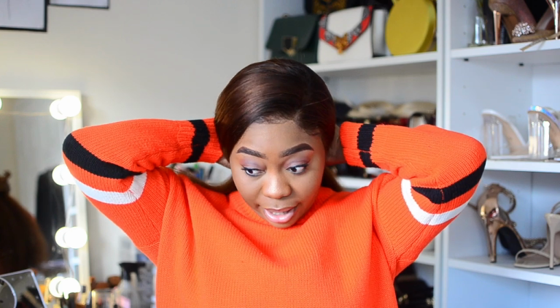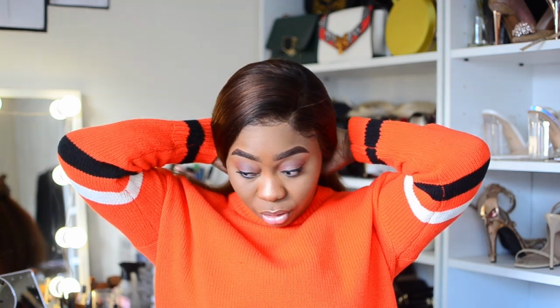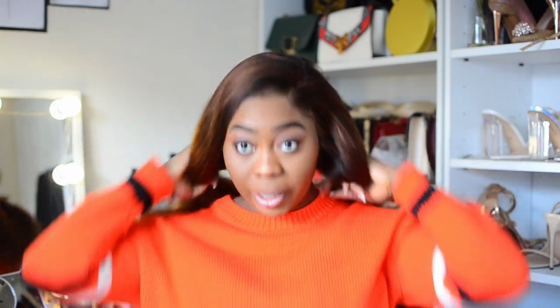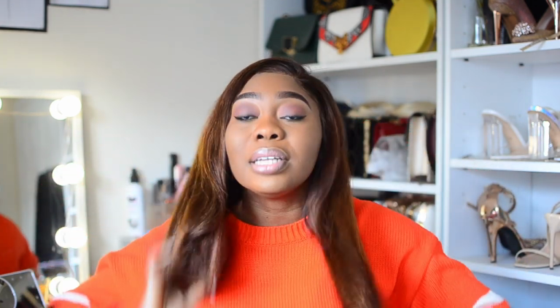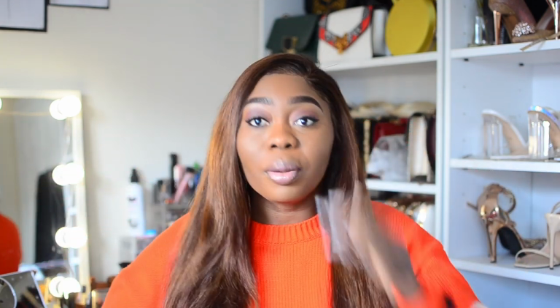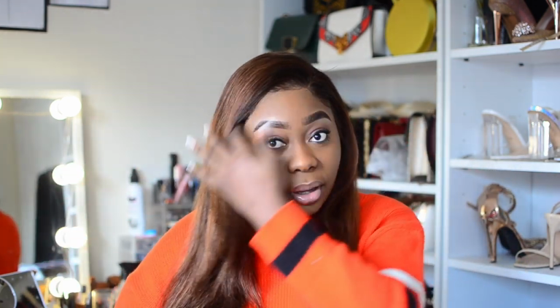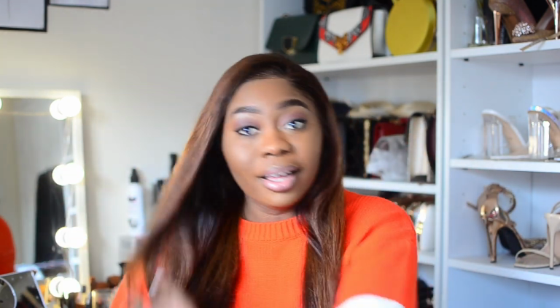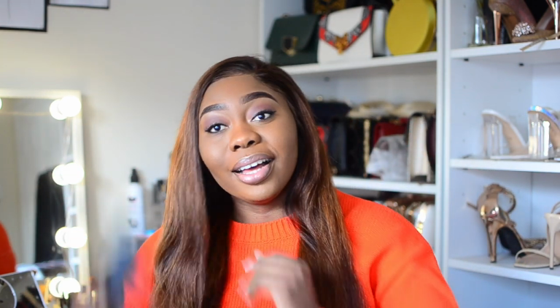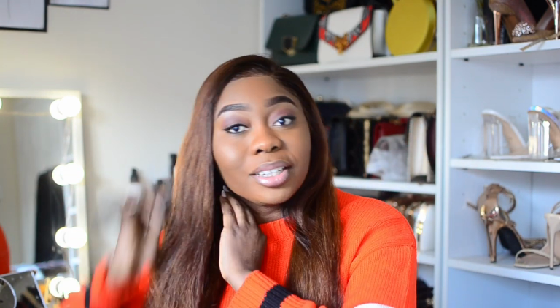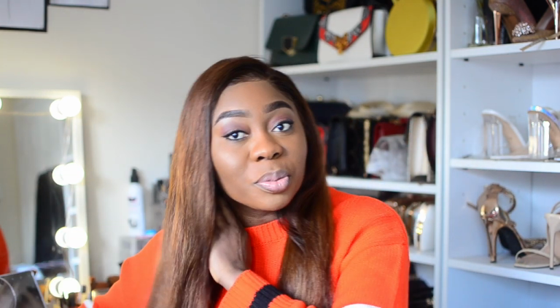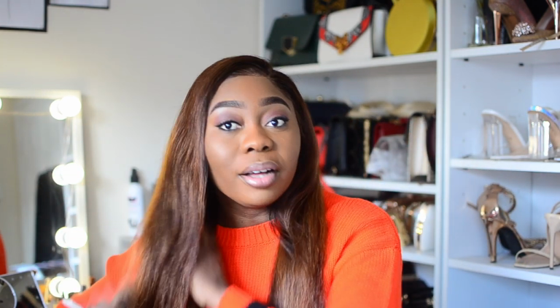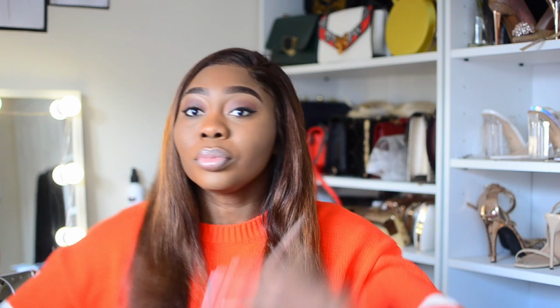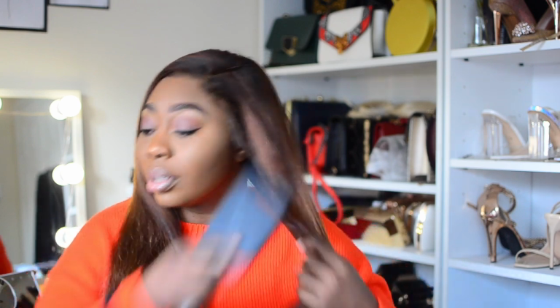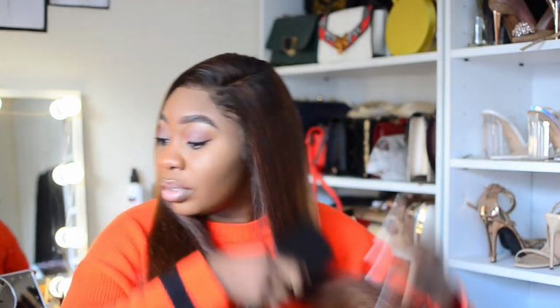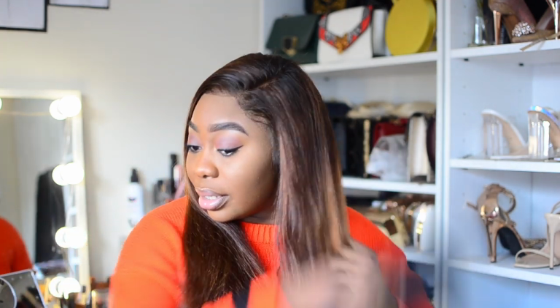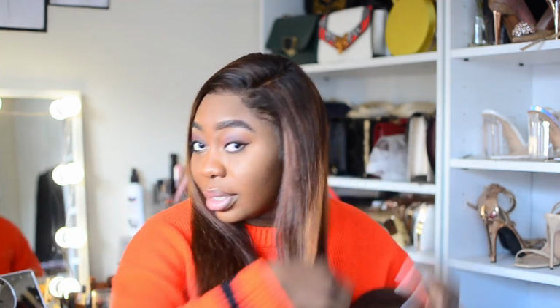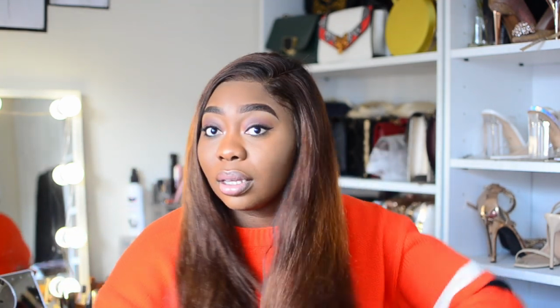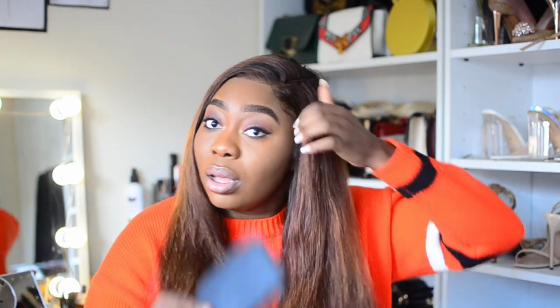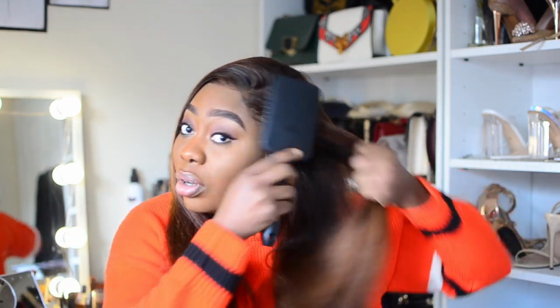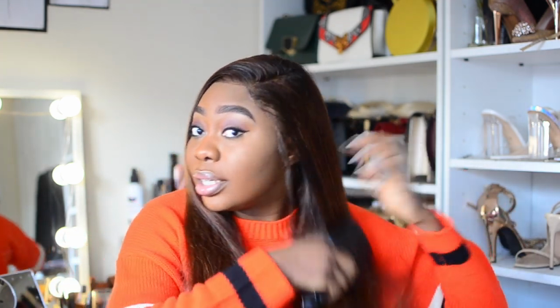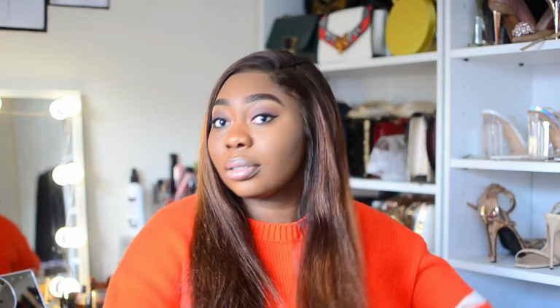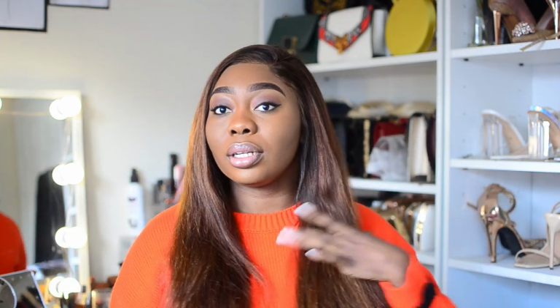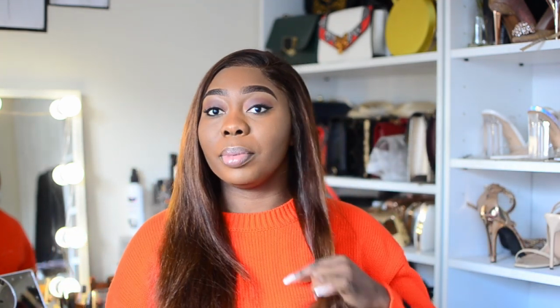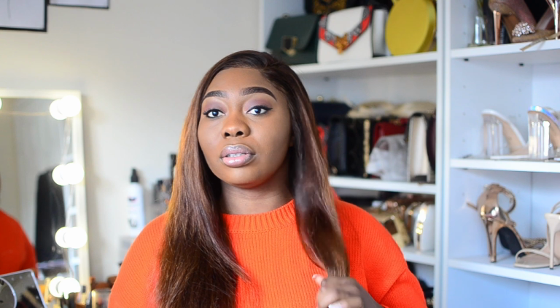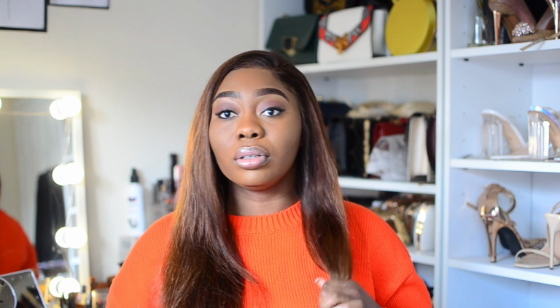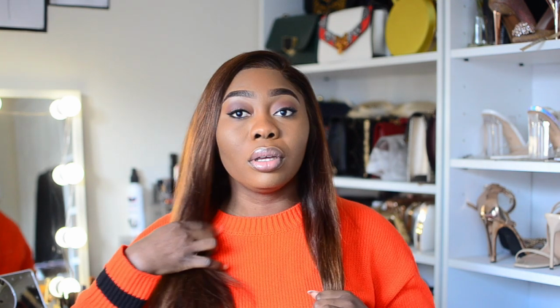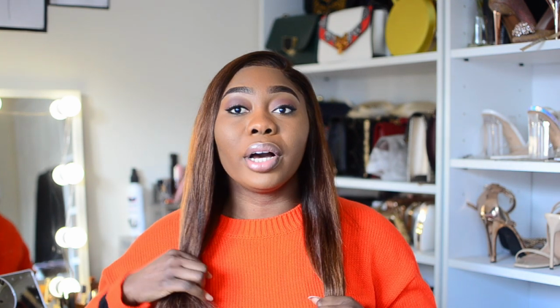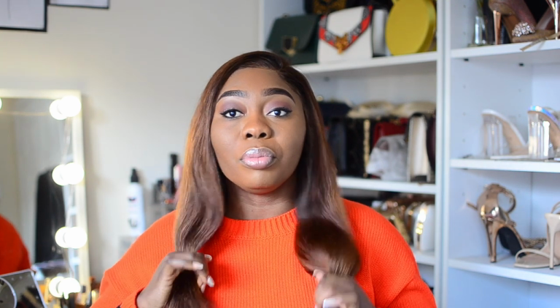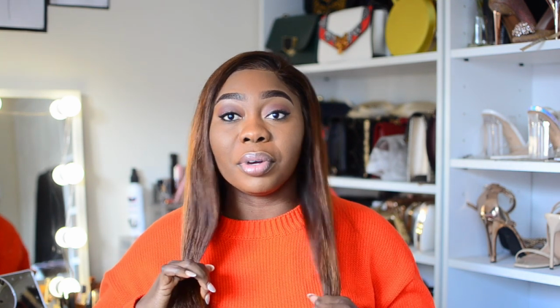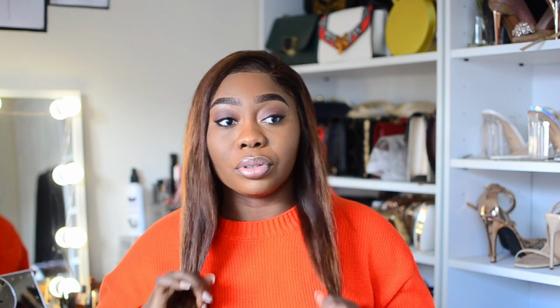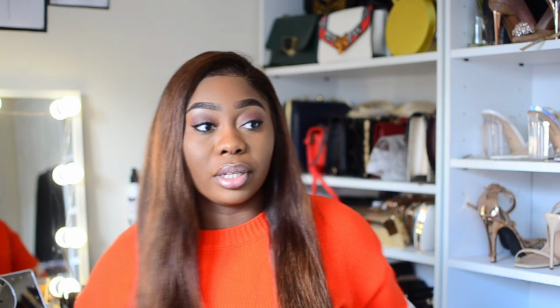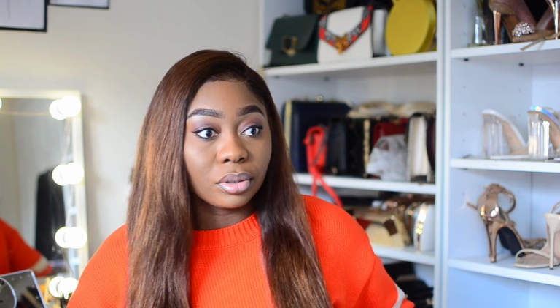I just hope I don't mess it up — you guys should wish me well. I'm going to use scissors to cut it to about this long. I don't have a mirror in front so I have to be careful.